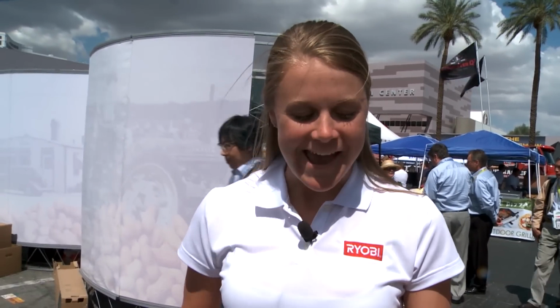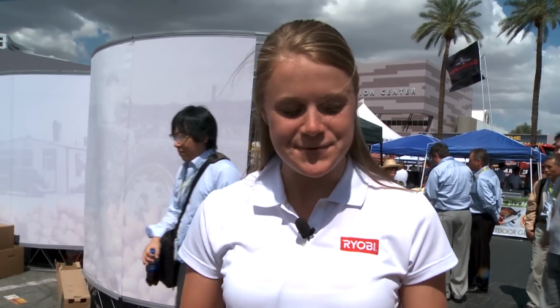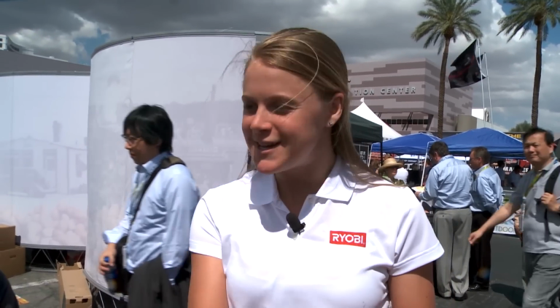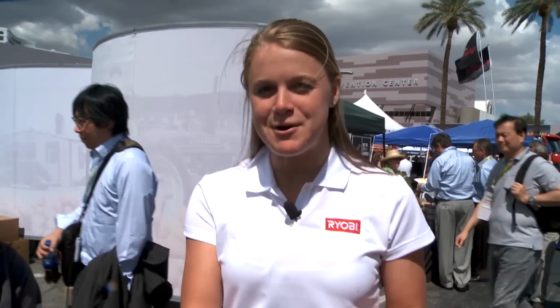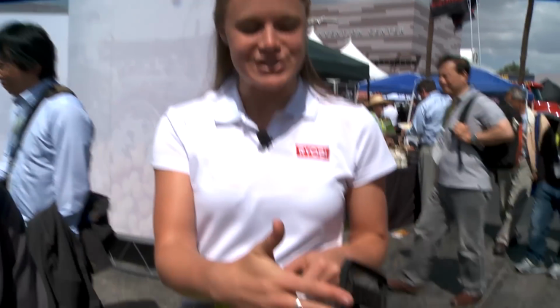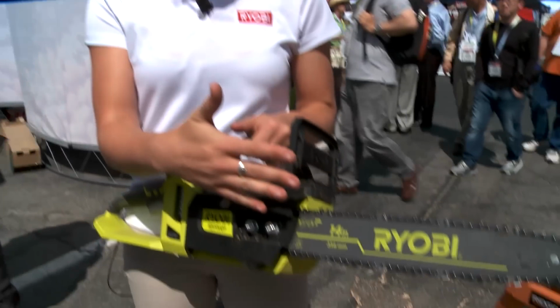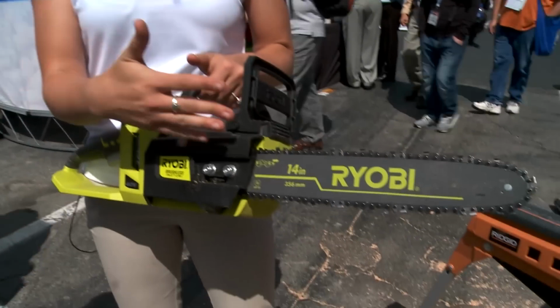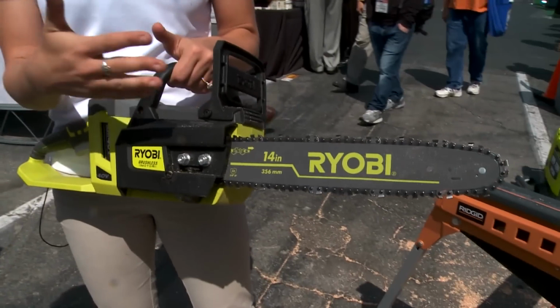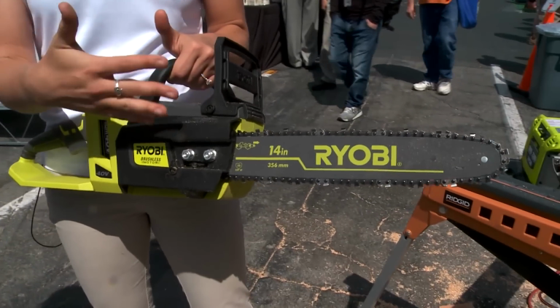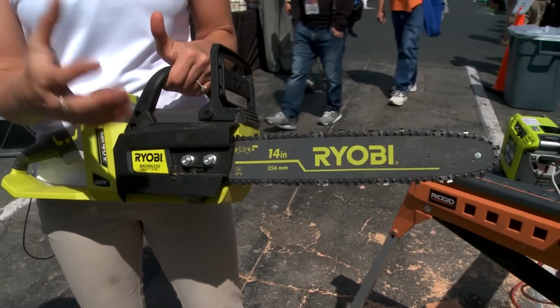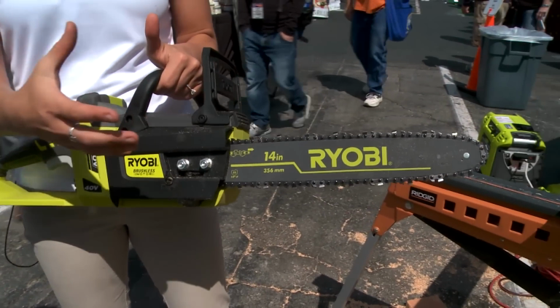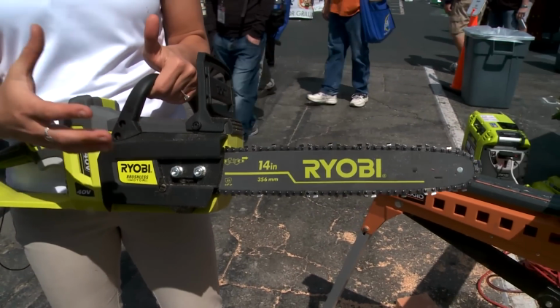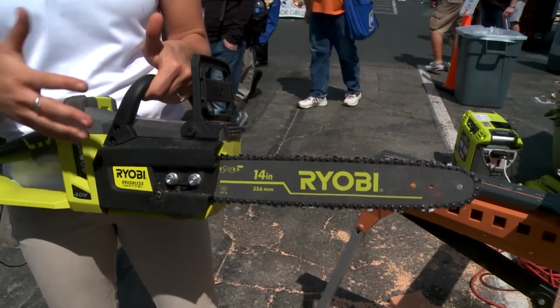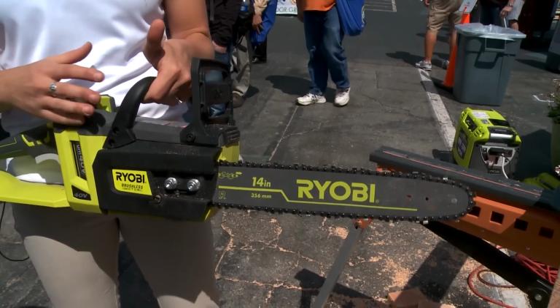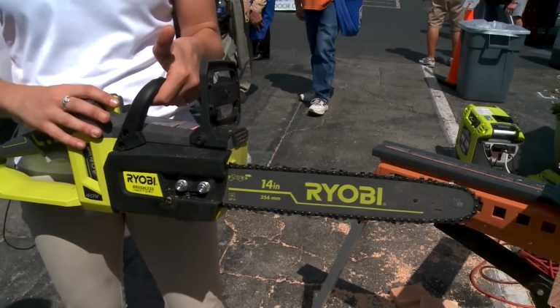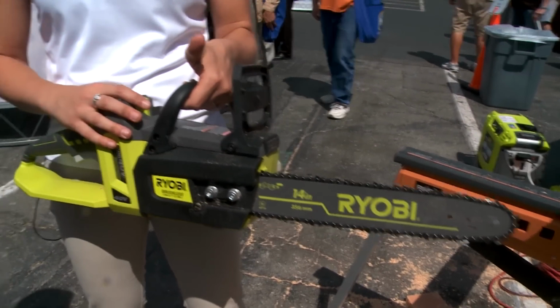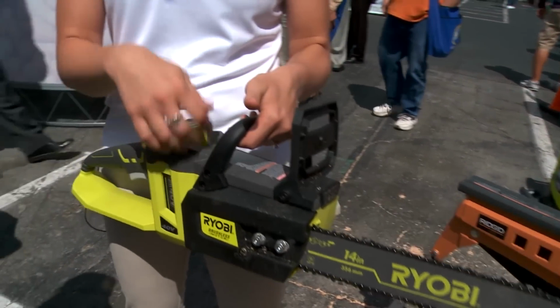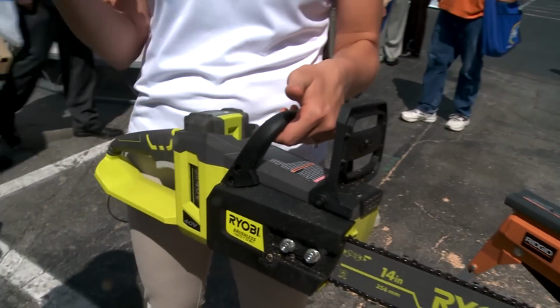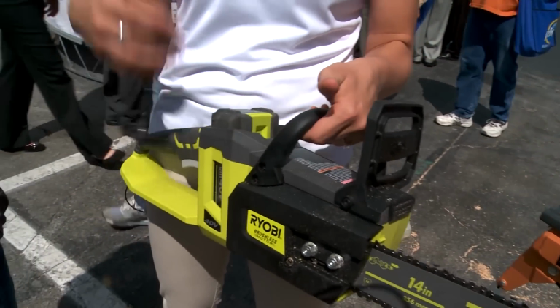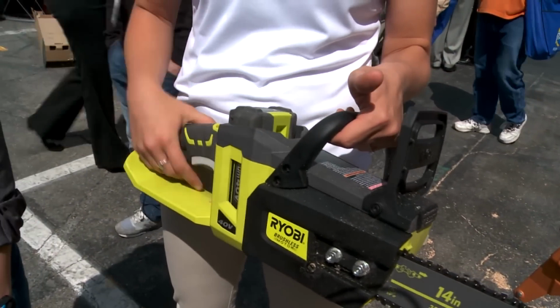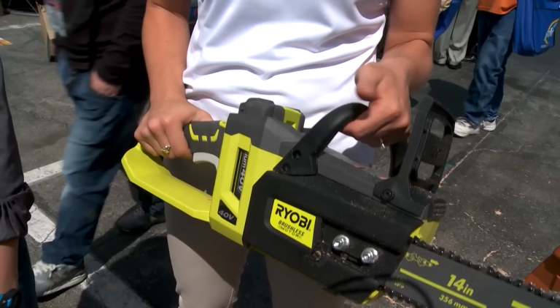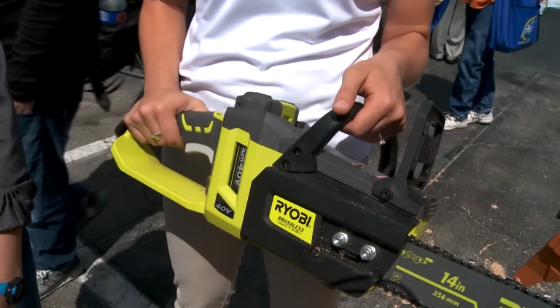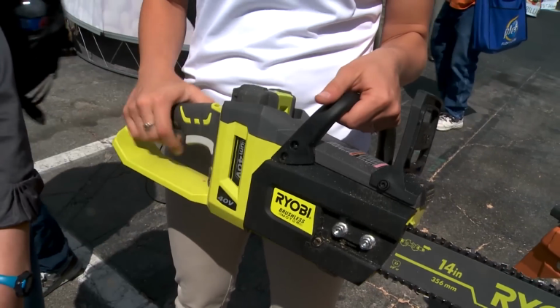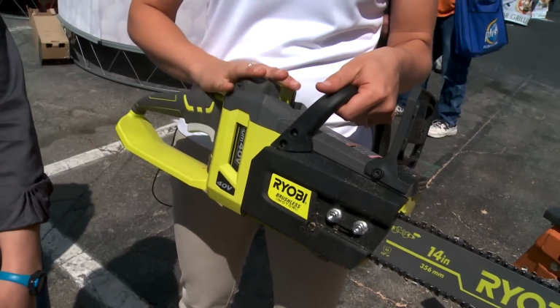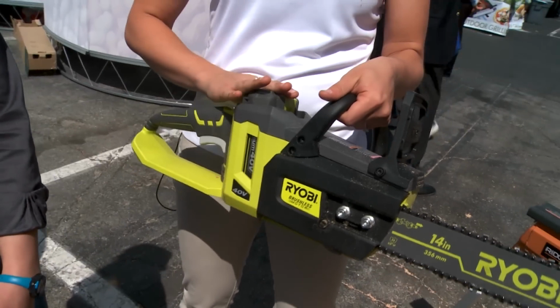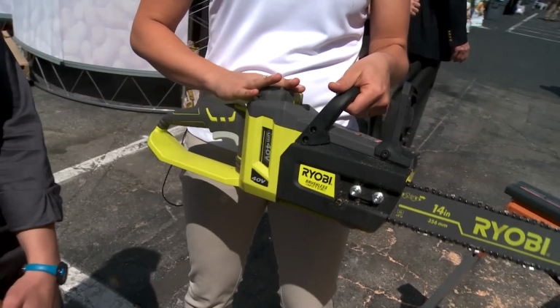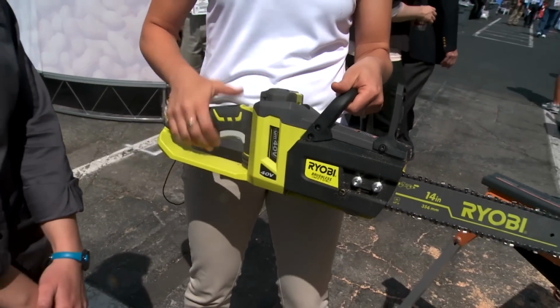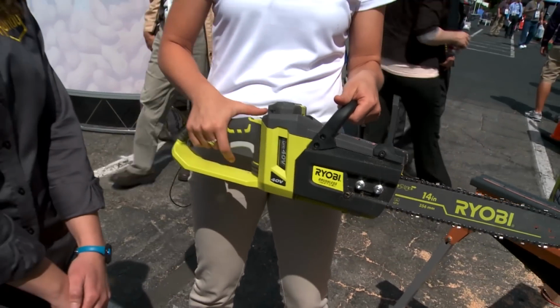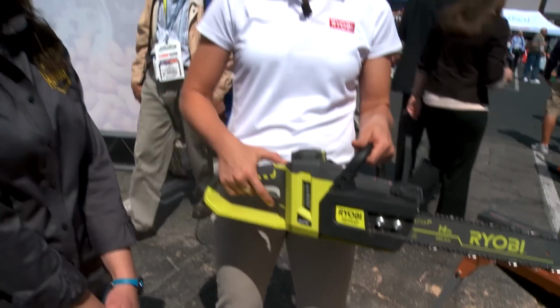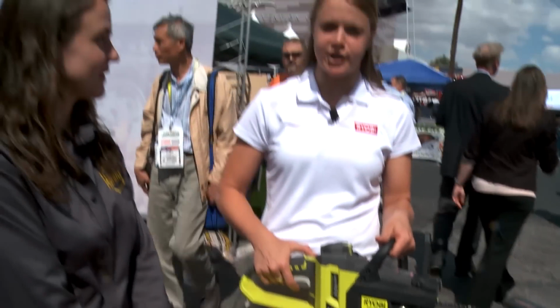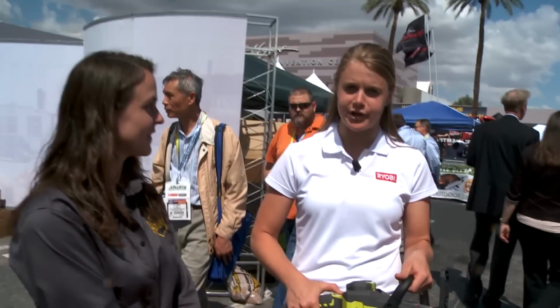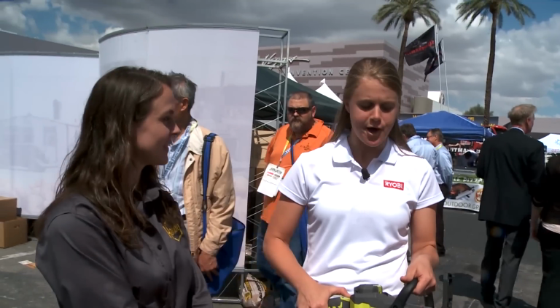It's a 14 inch bar and chain, which is very consistent with a gas chainsaw, but you no longer have to worry about pulling cords or getting things started. With the 40 volt, you're good to go.